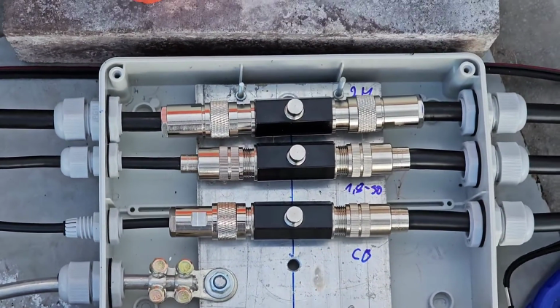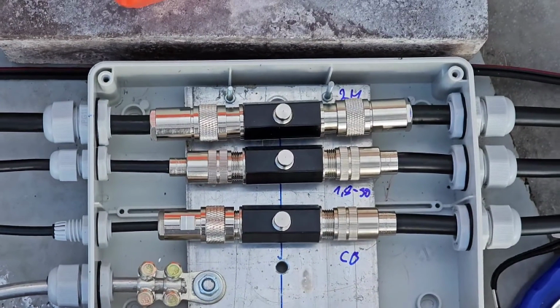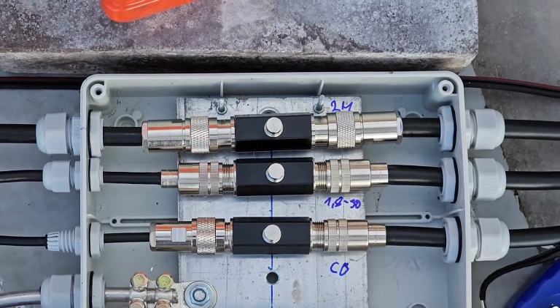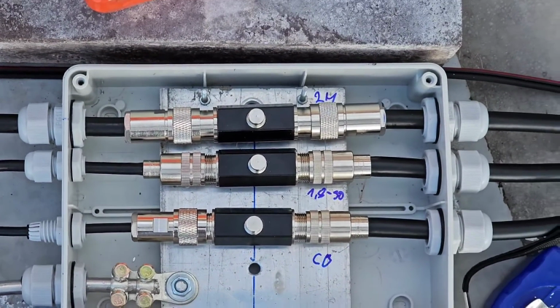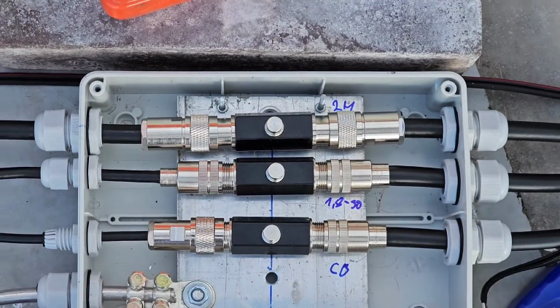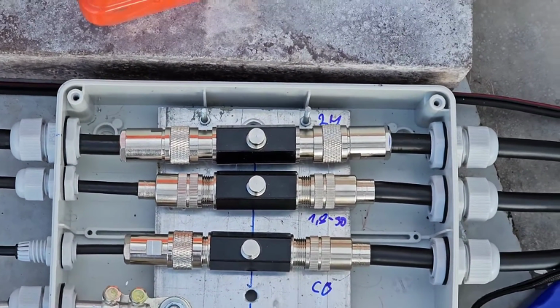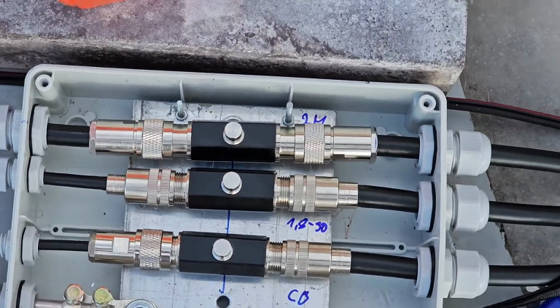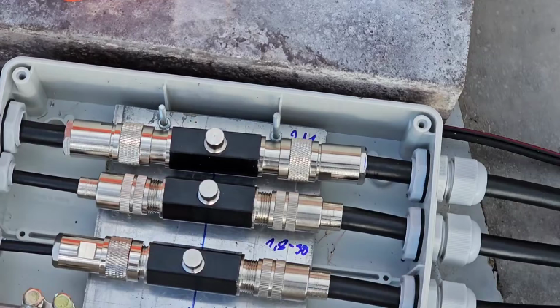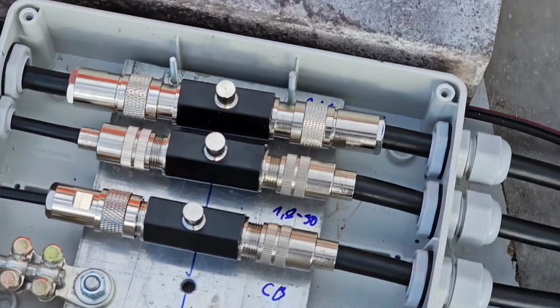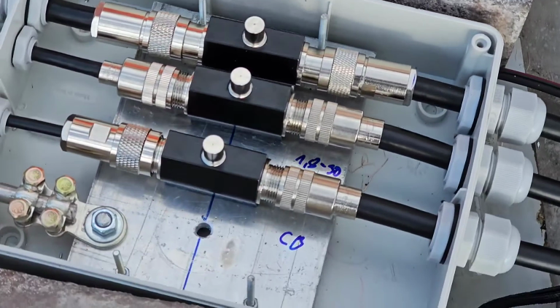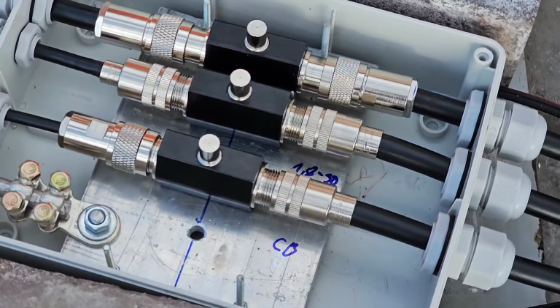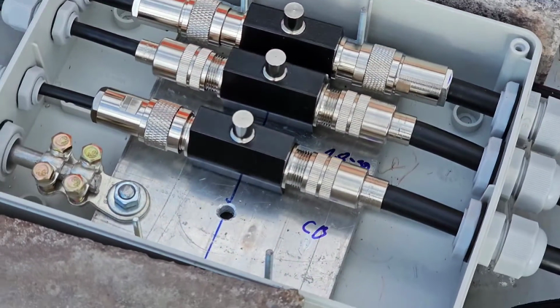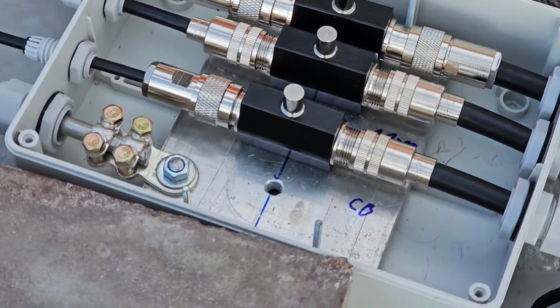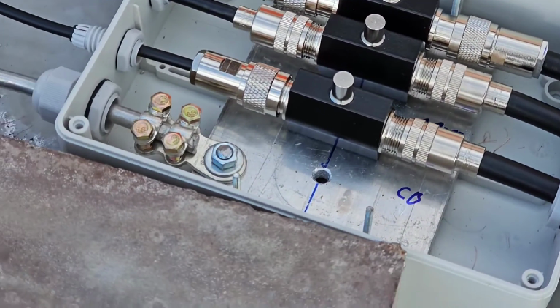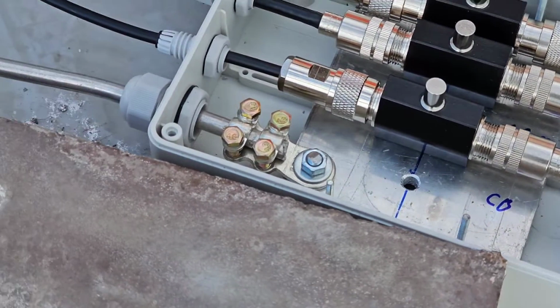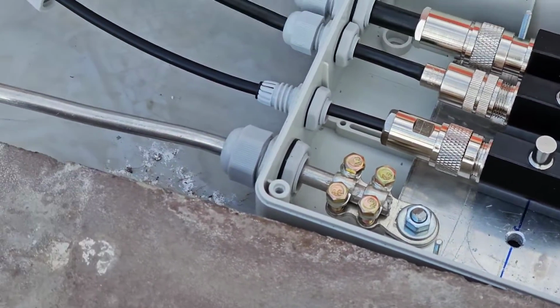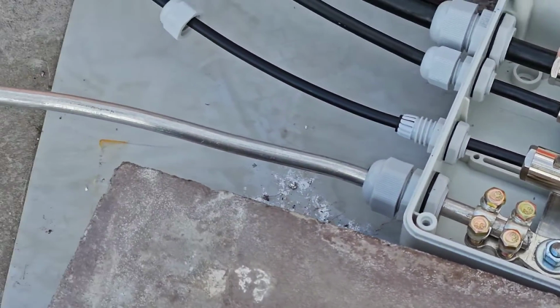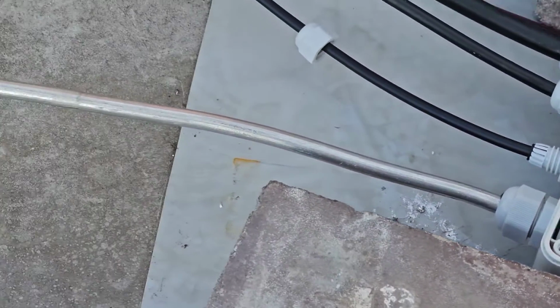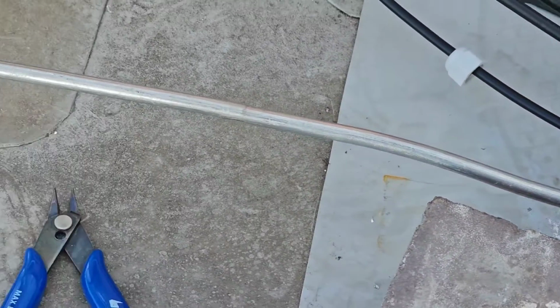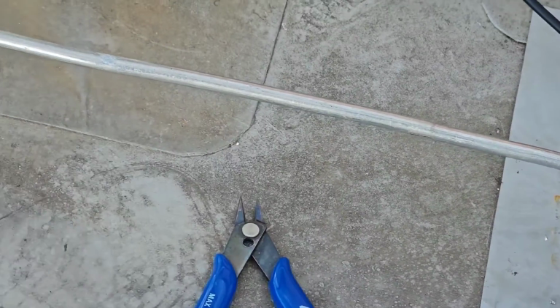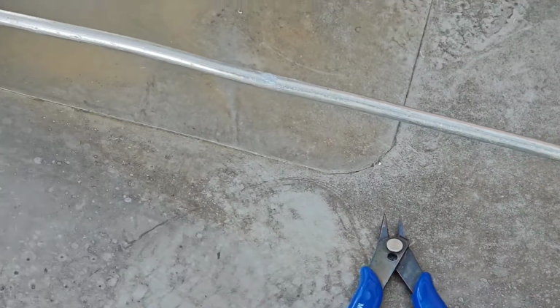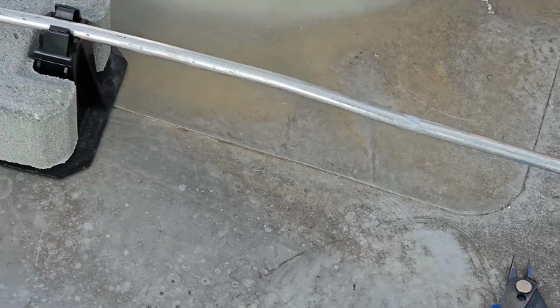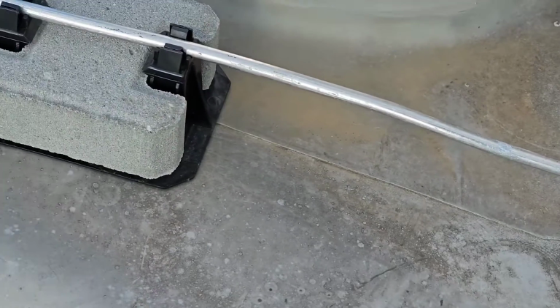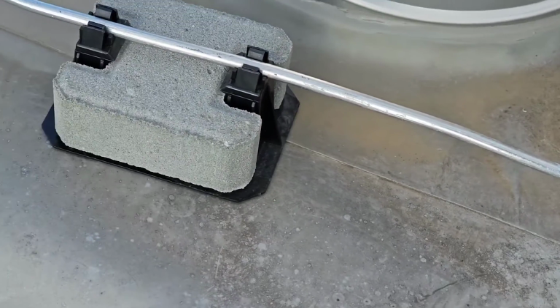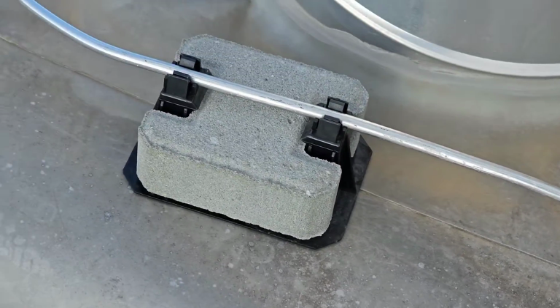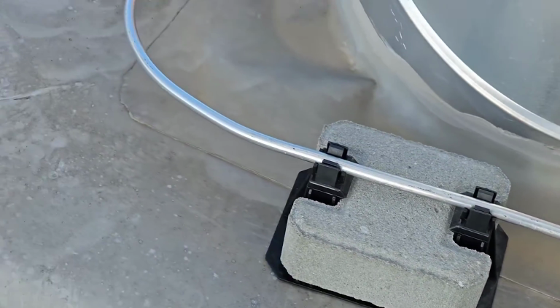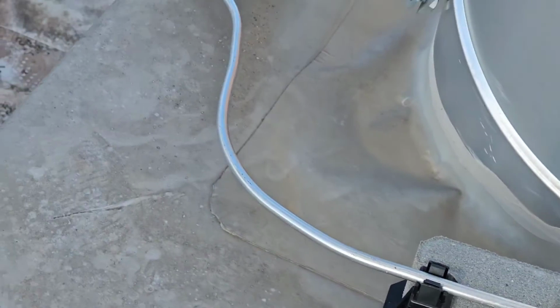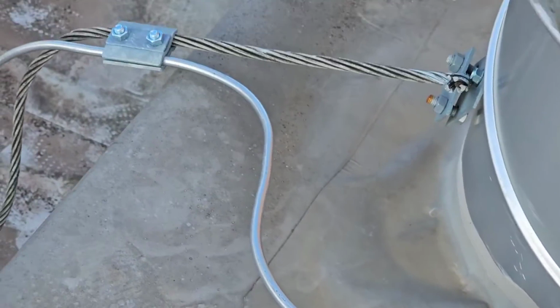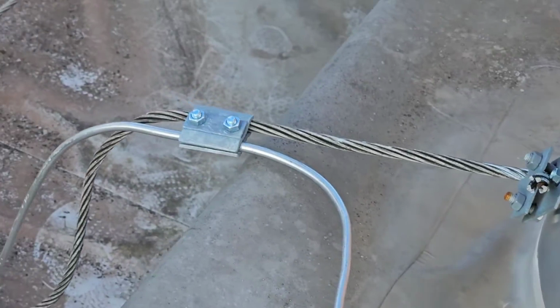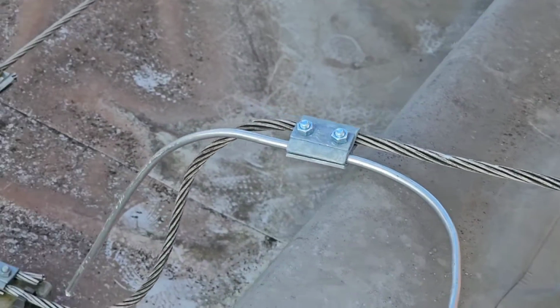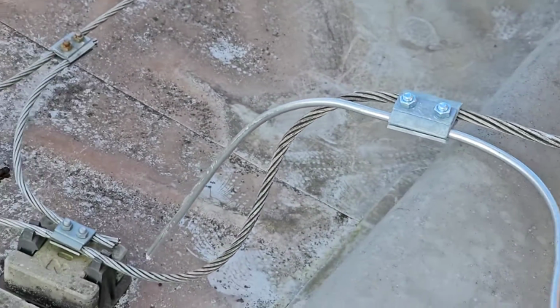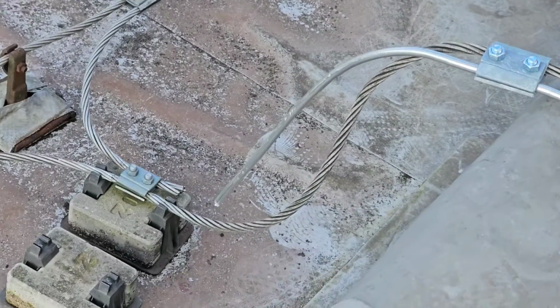All three coaxial feed lines are protected and connected by these three lightning arrestors, connected together to the same ground. The box is also grounded to the common ground of the whole building.